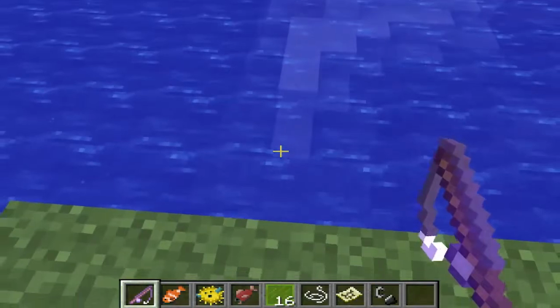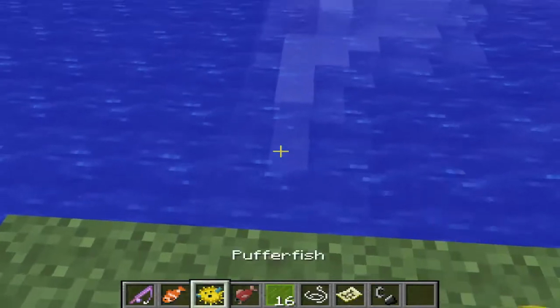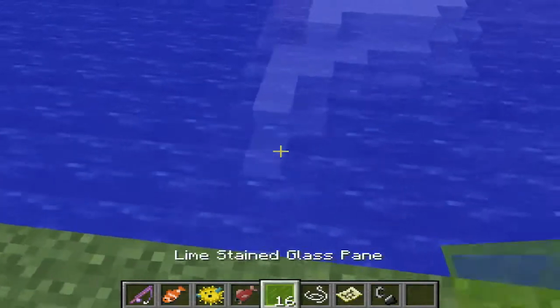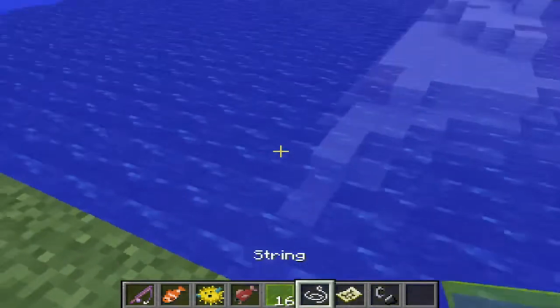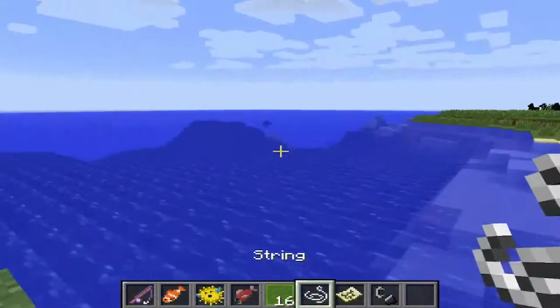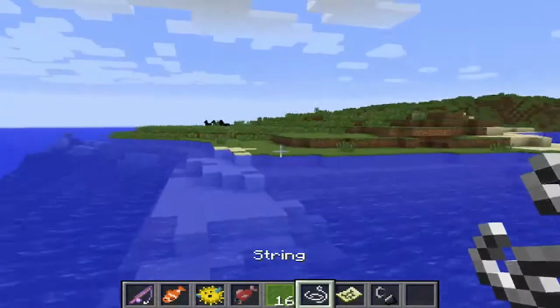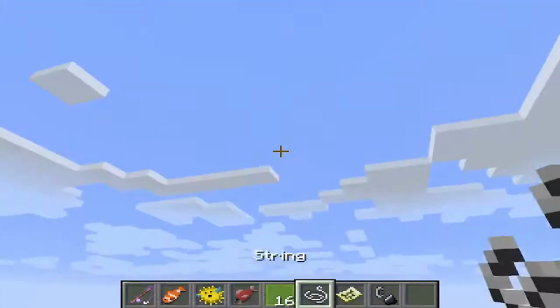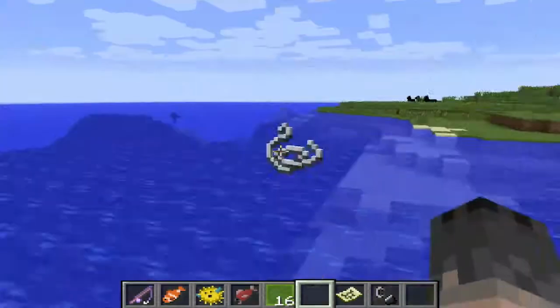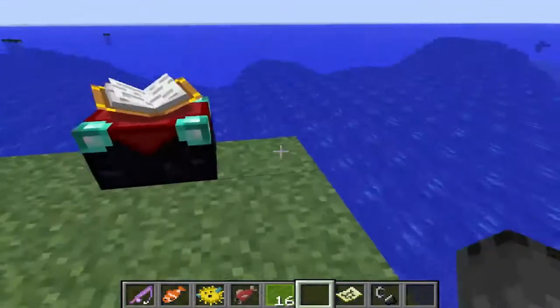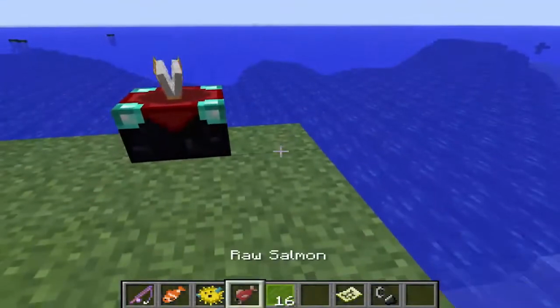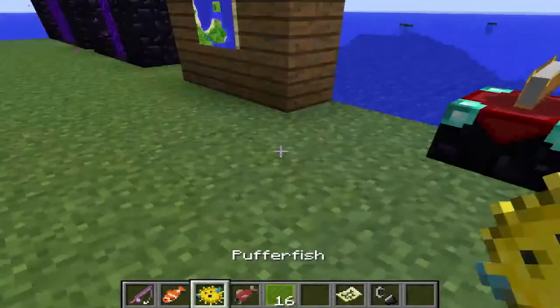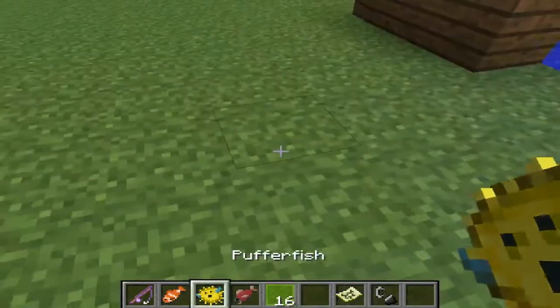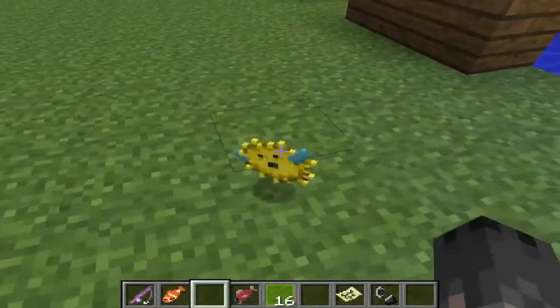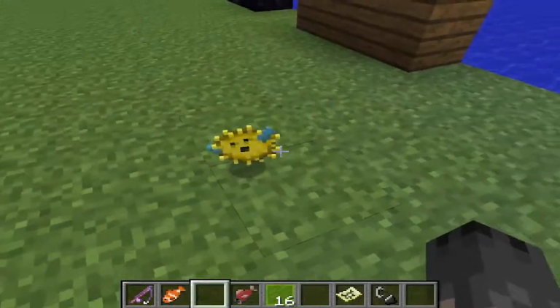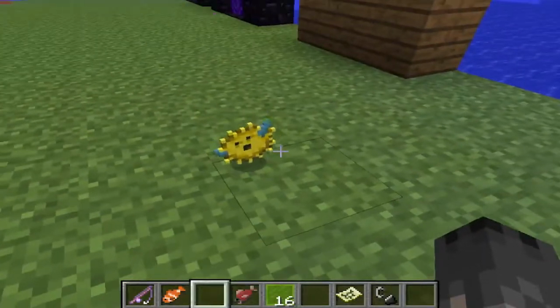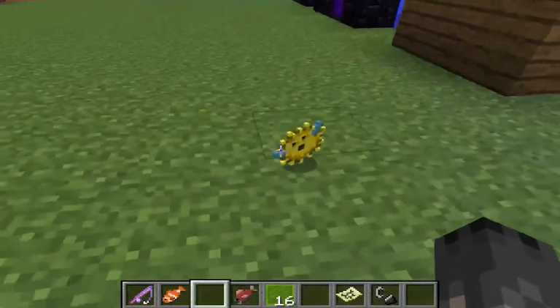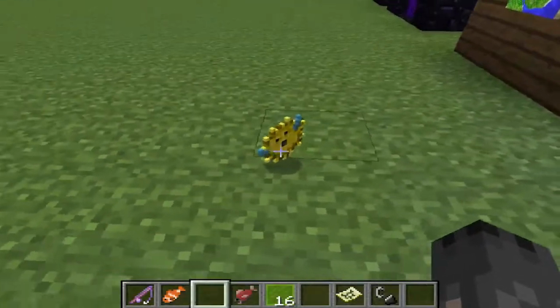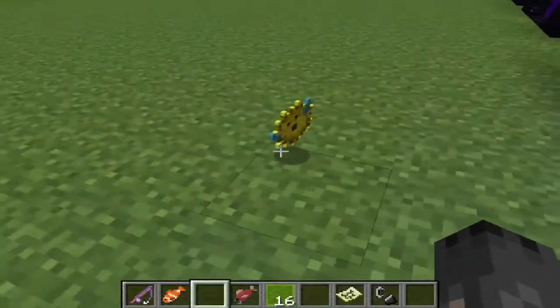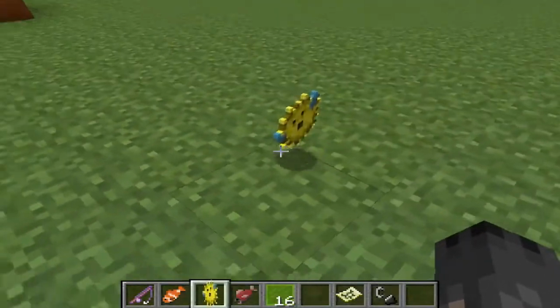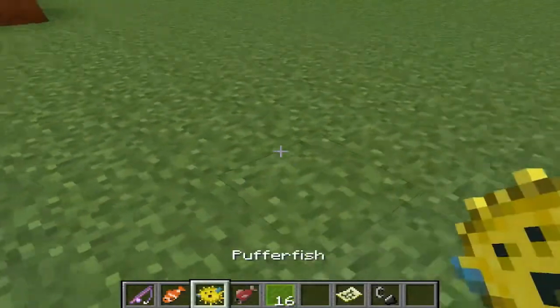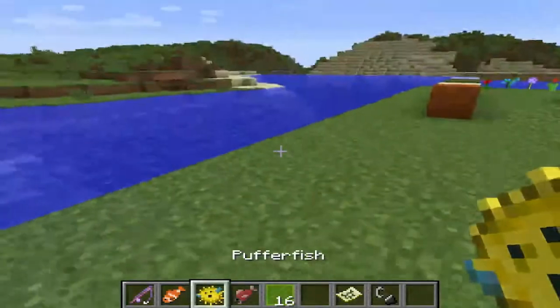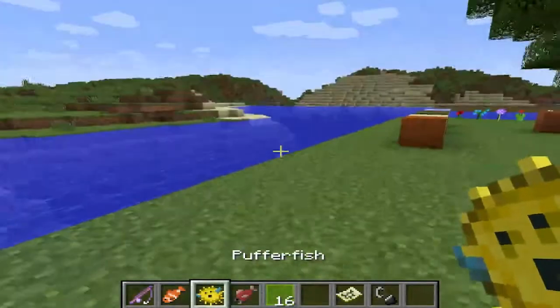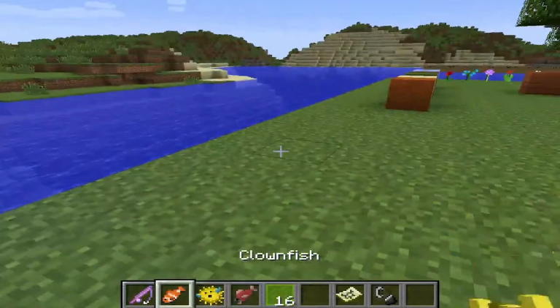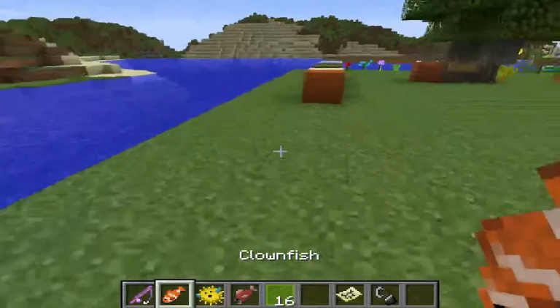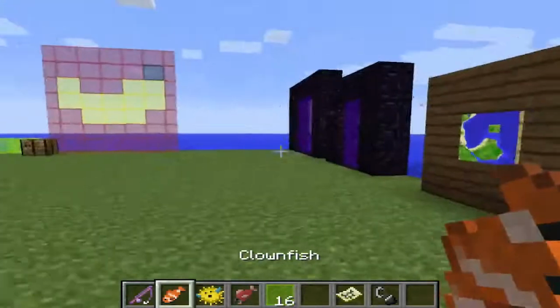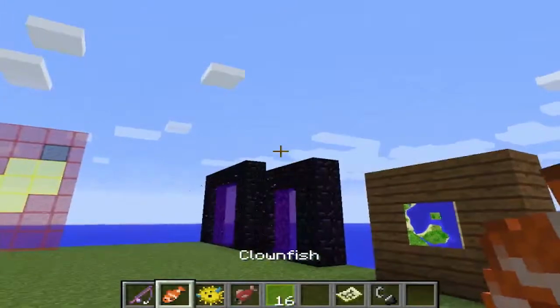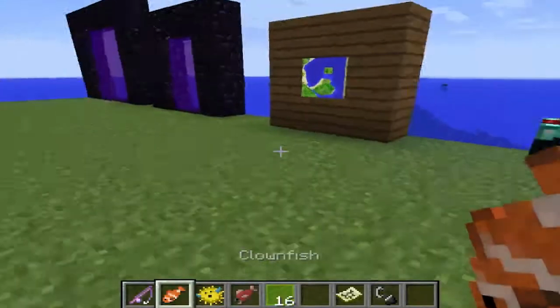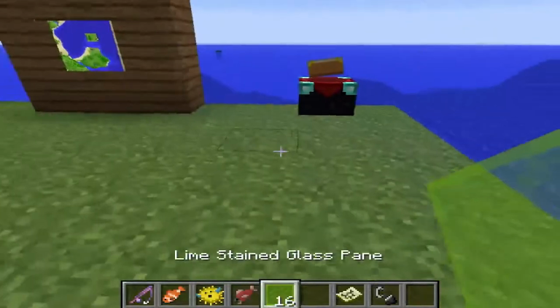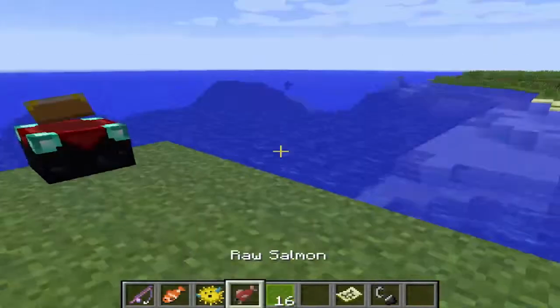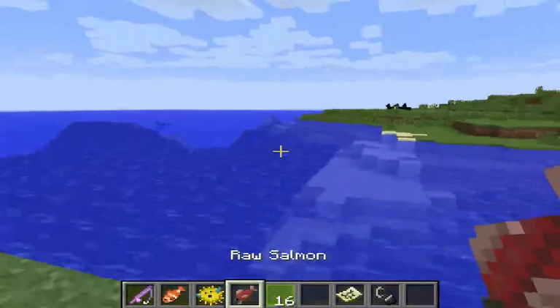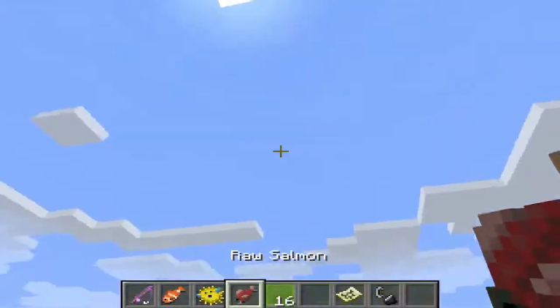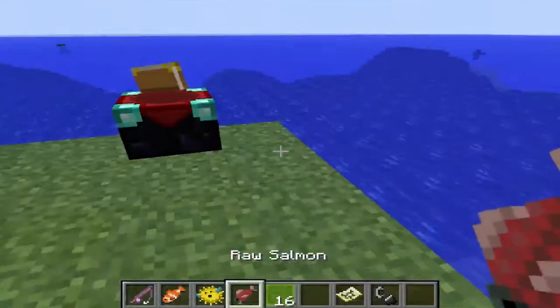I got some string — I don't know why I got string, but hey, that's cool. So this is one of the new fish you can get — it's a puffer fish. And it looks freaking hilarious, I love it. You can also get a clown fish, and you can also get some raw salmon.